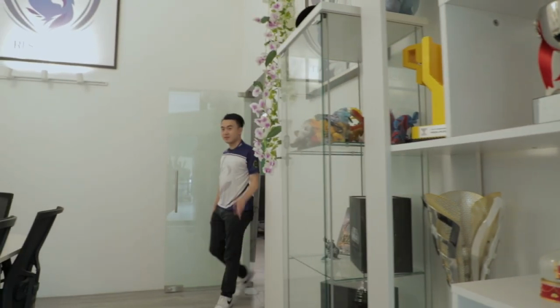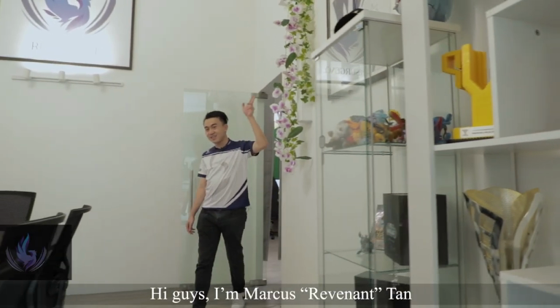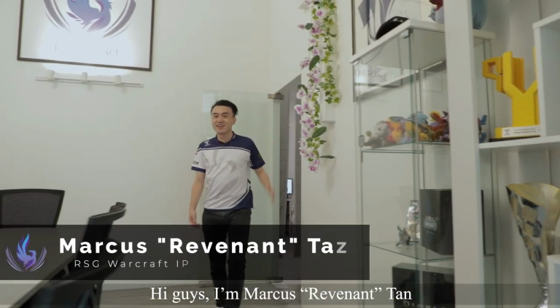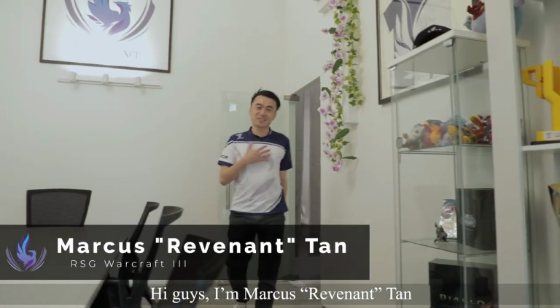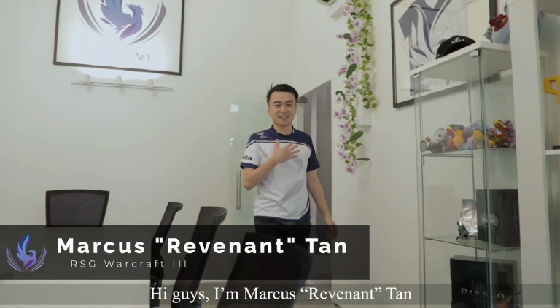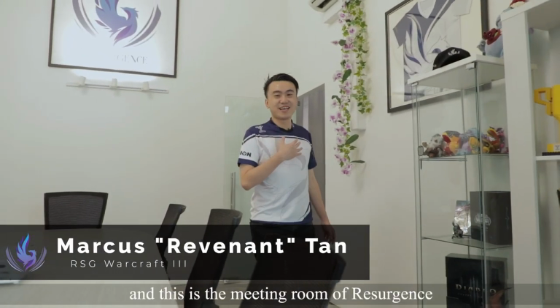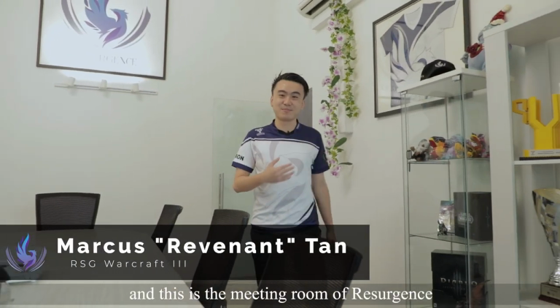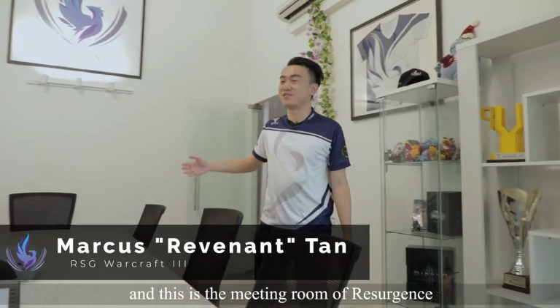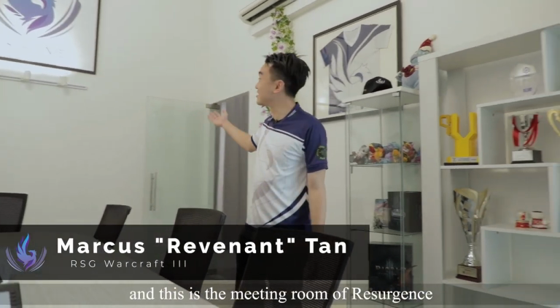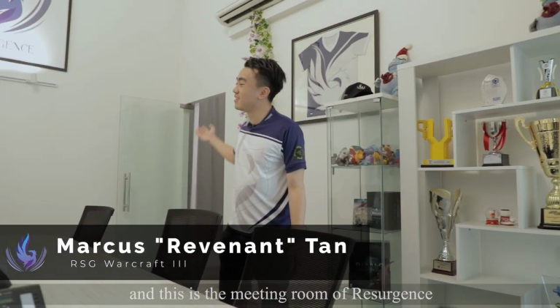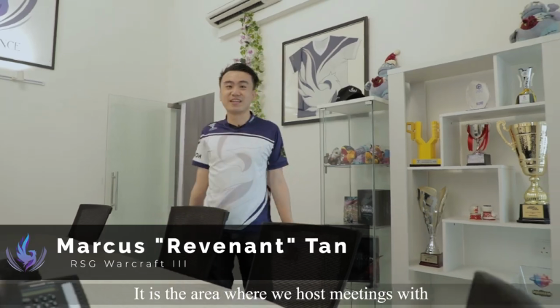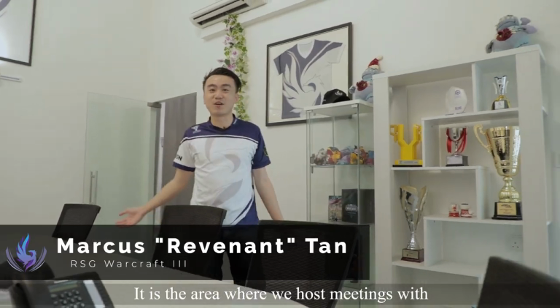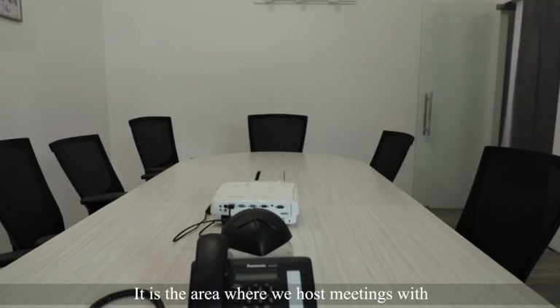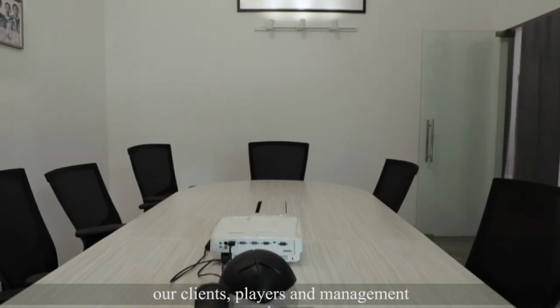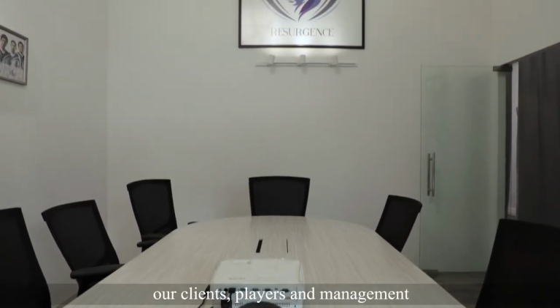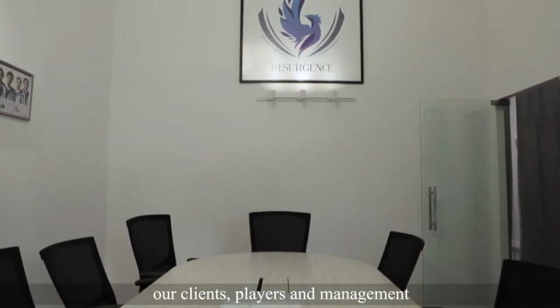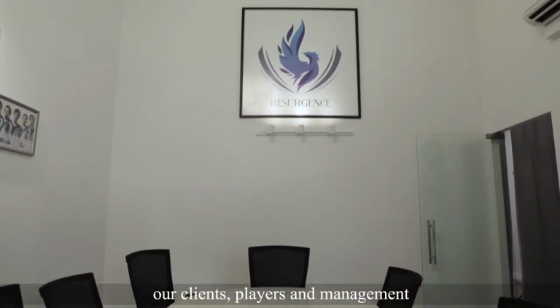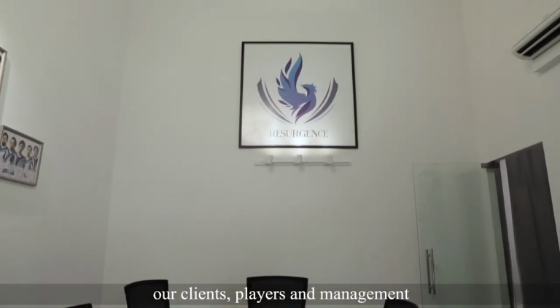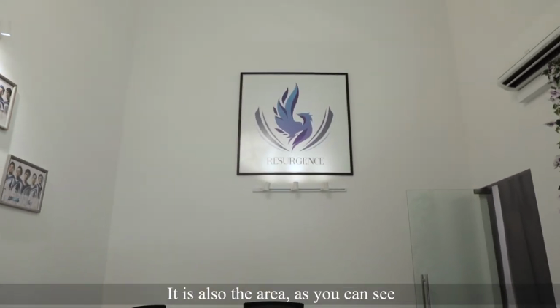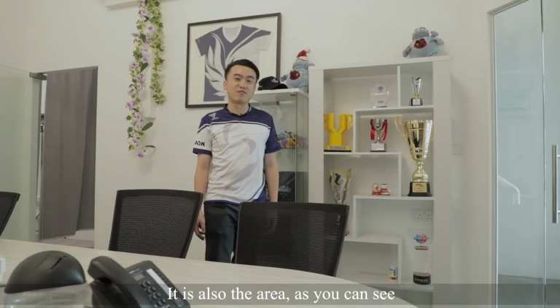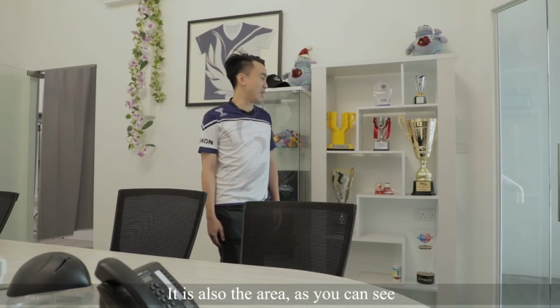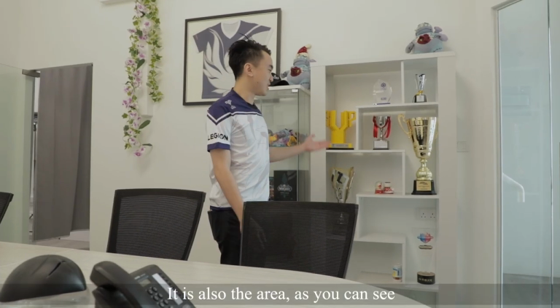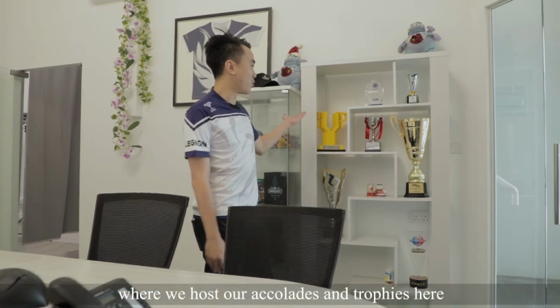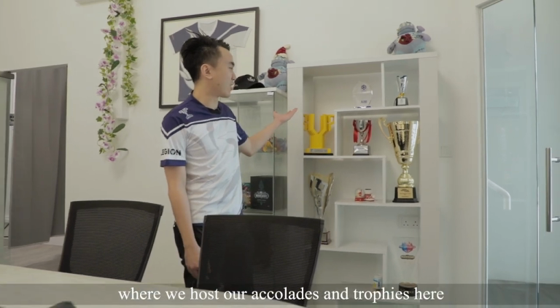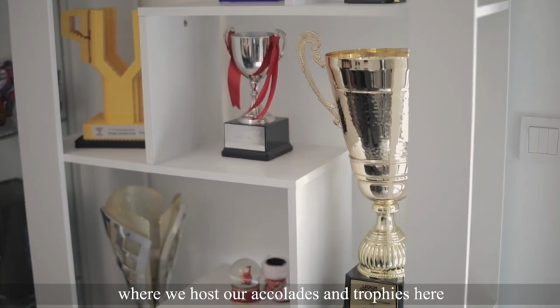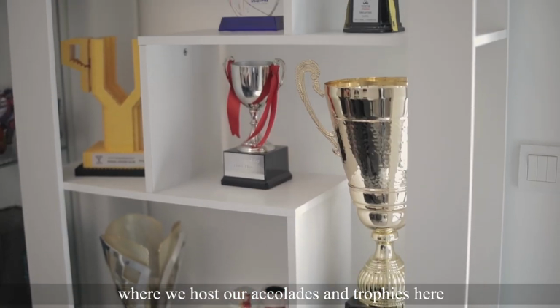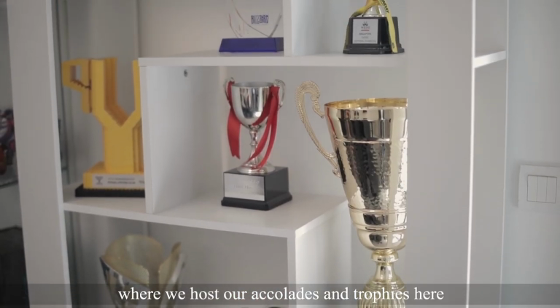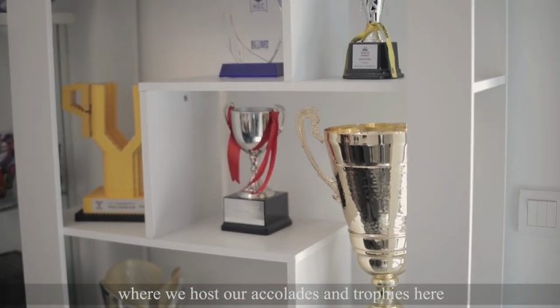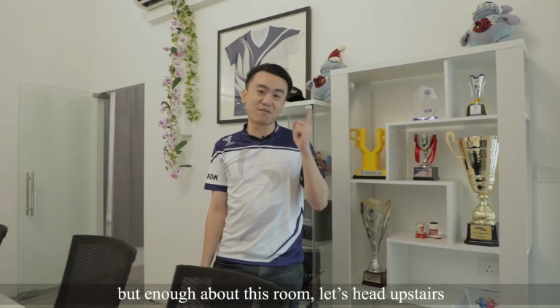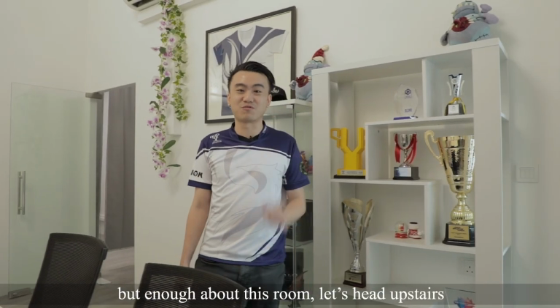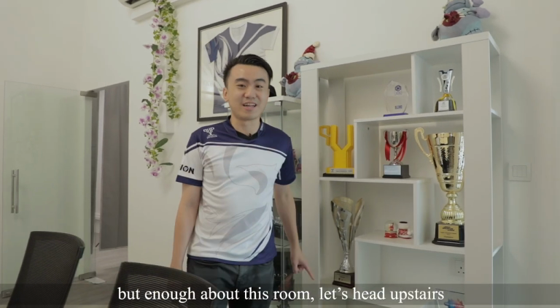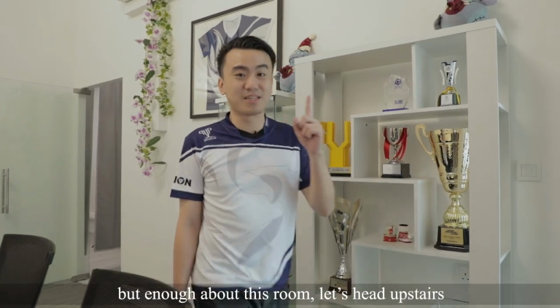Hi guys, I'm Marcus Revenant Tan, and this is the meeting room of Resurgence. It is the area where we host meetings with our clients, players and management. It is also the area, as you can see, where we host our accolades and trophies here. But enough about this room — let's head upstairs.